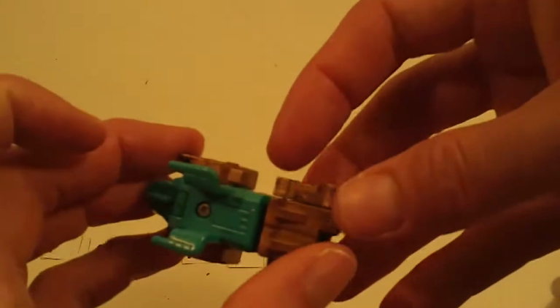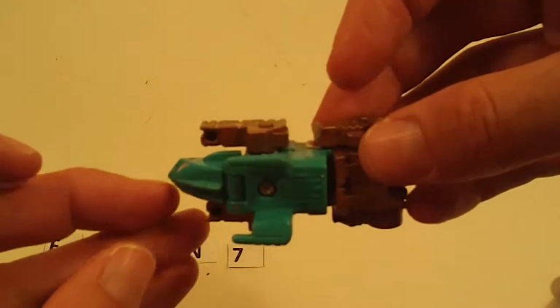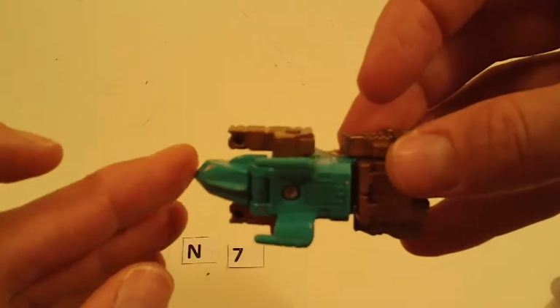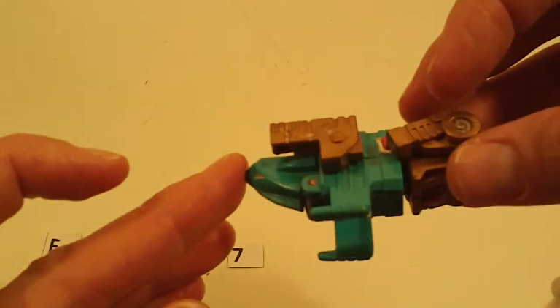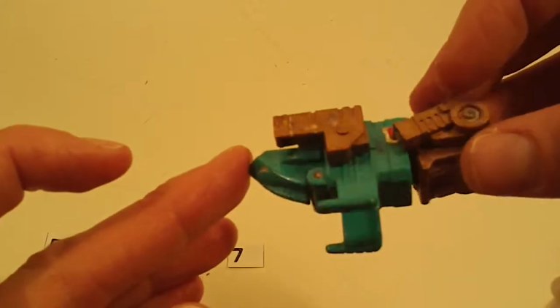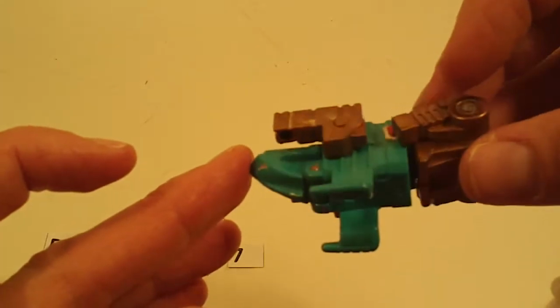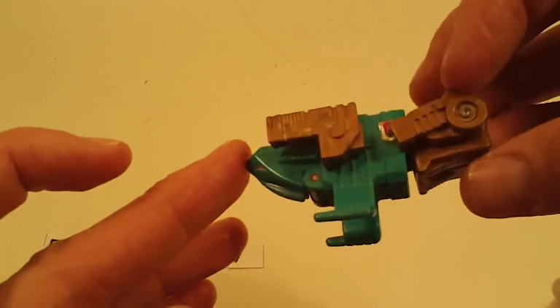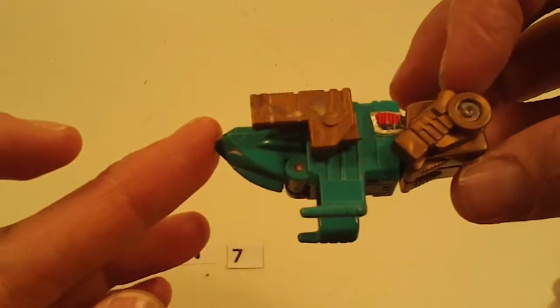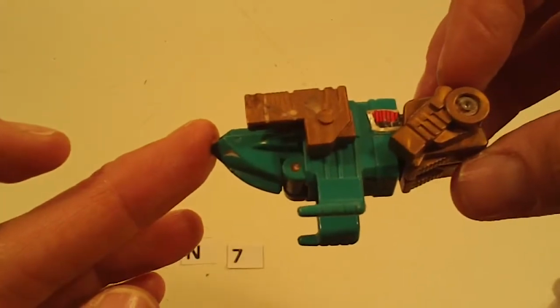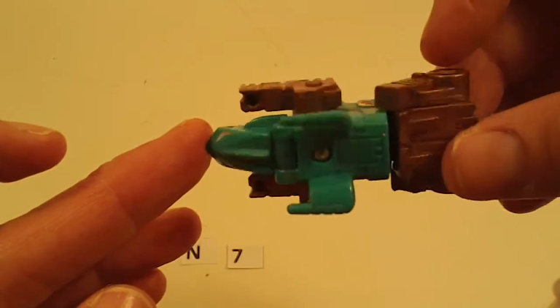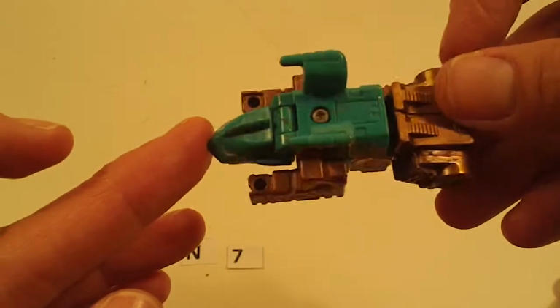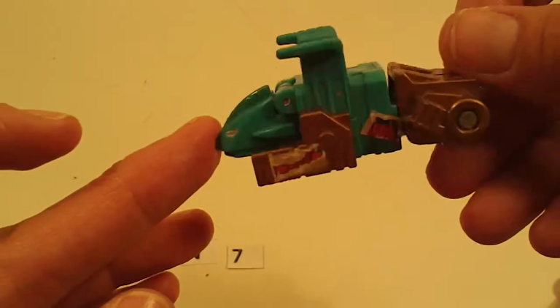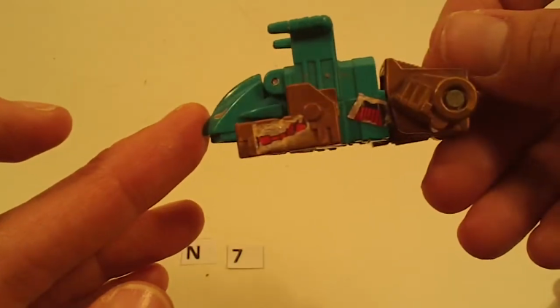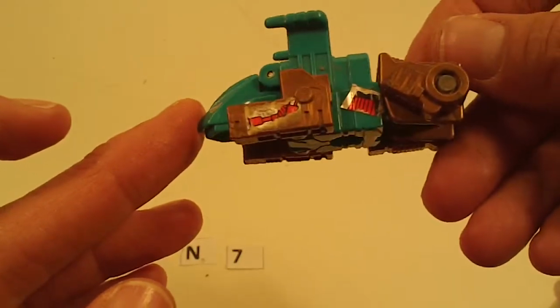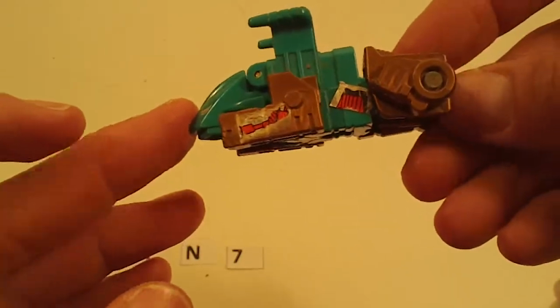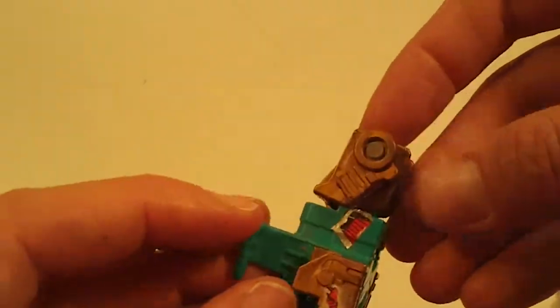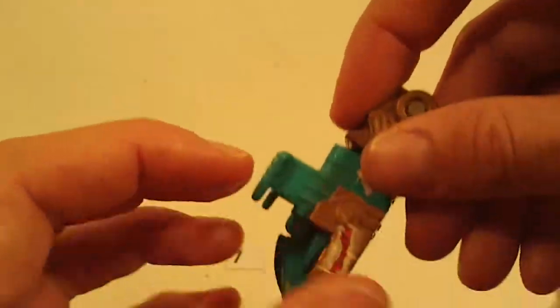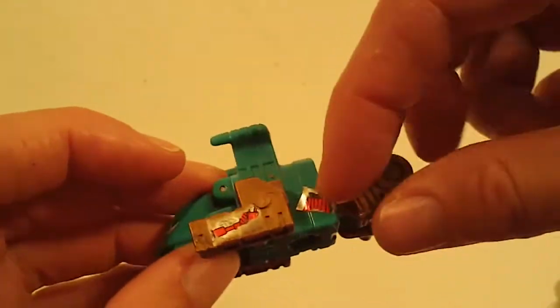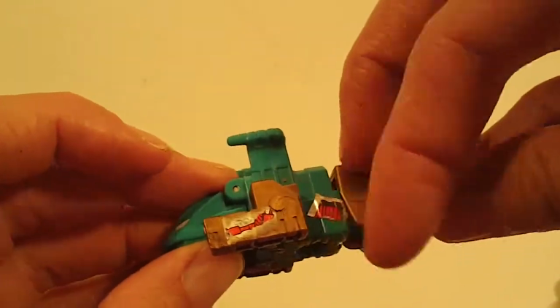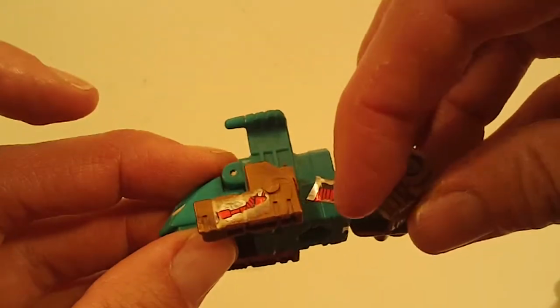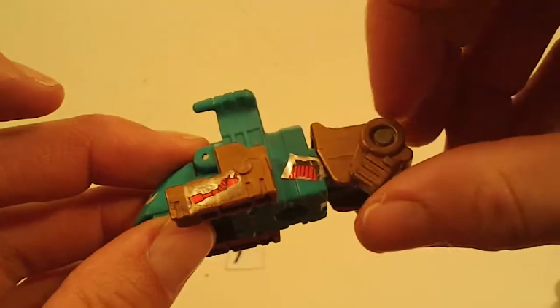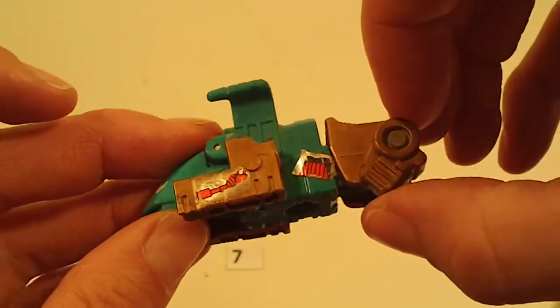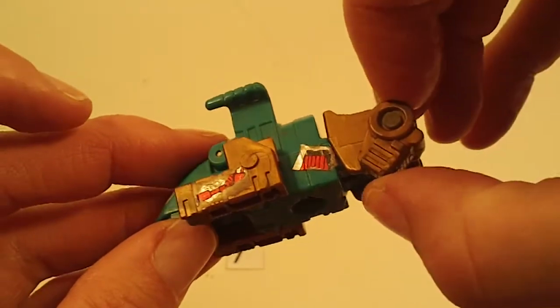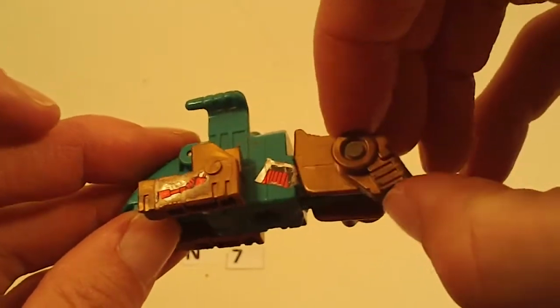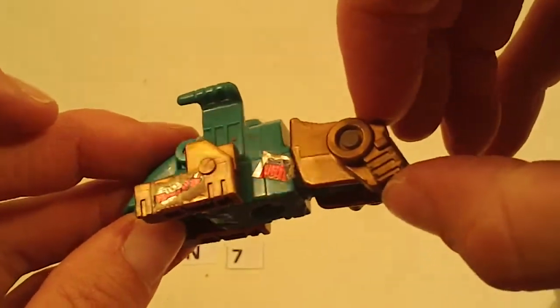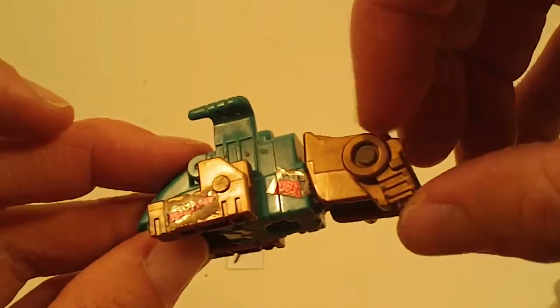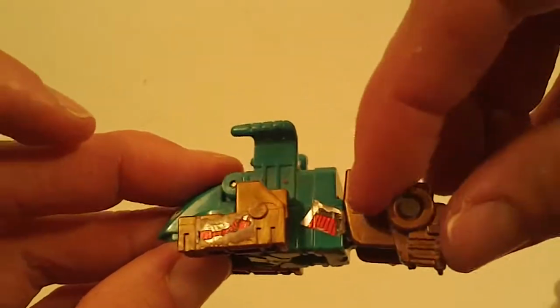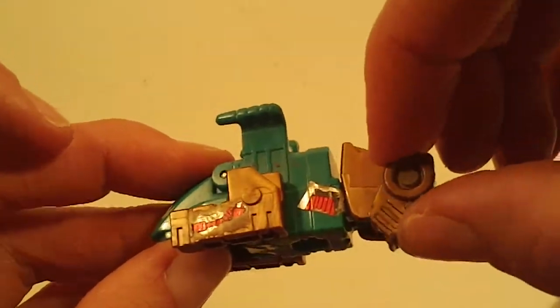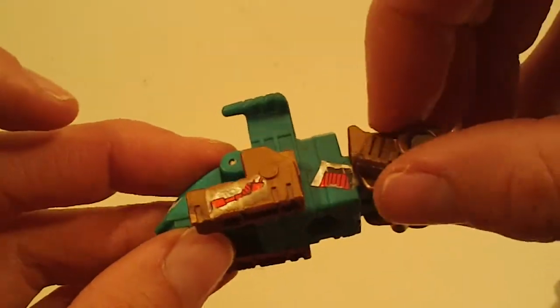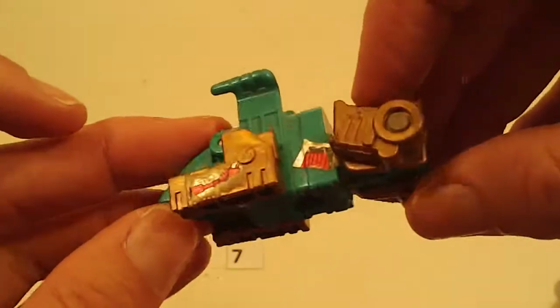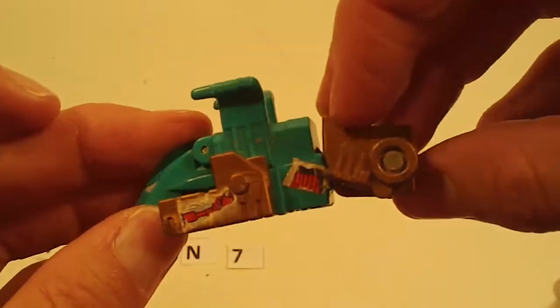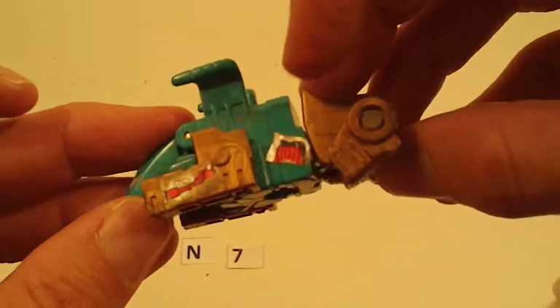And here is the Innerbot for Bristleback. It is in good shape, maybe moderate sticker wear. The main issue with him is he's got a cracked off rear left beast leg.